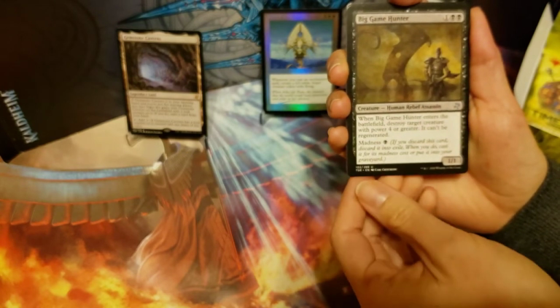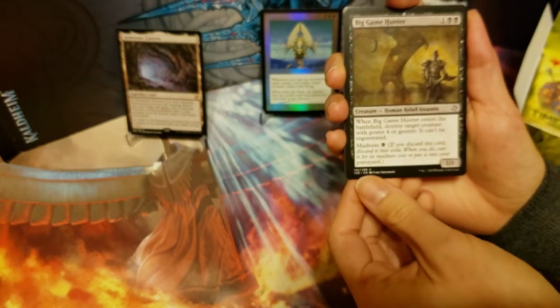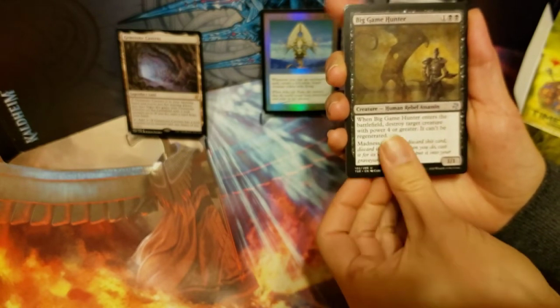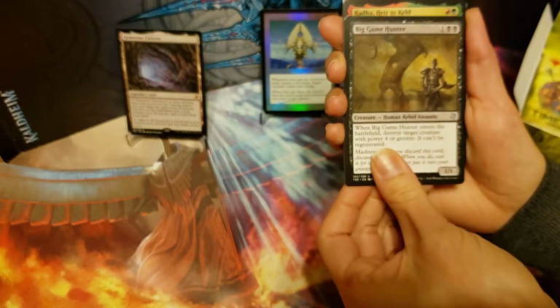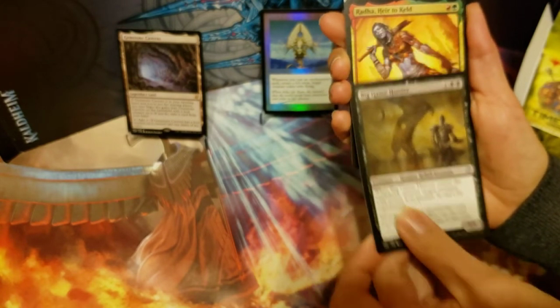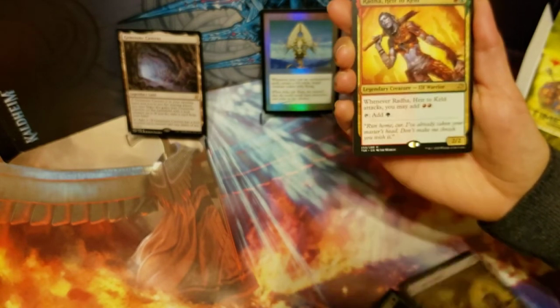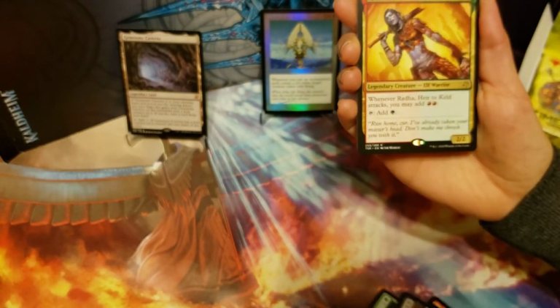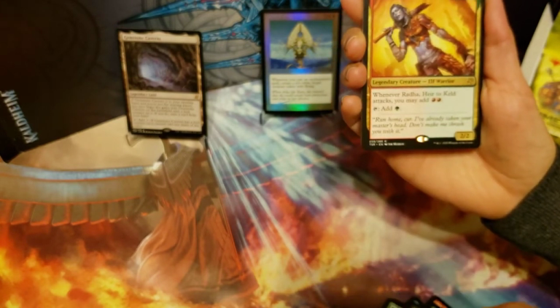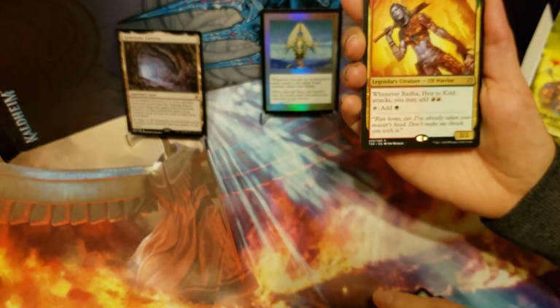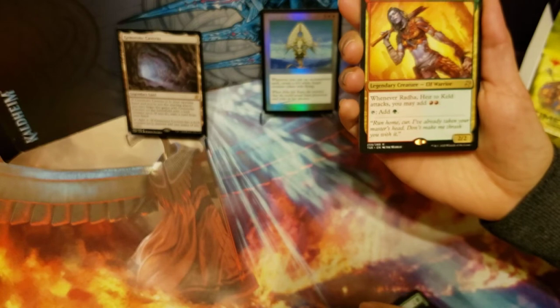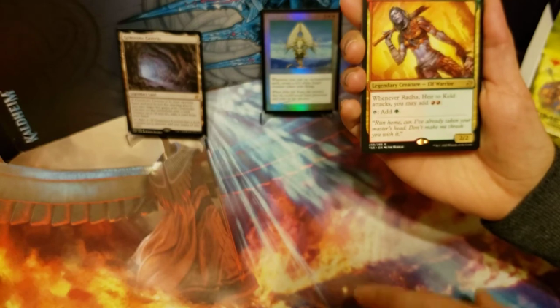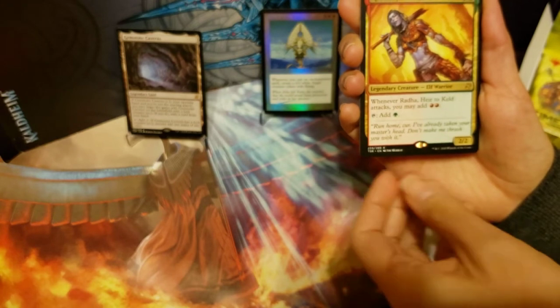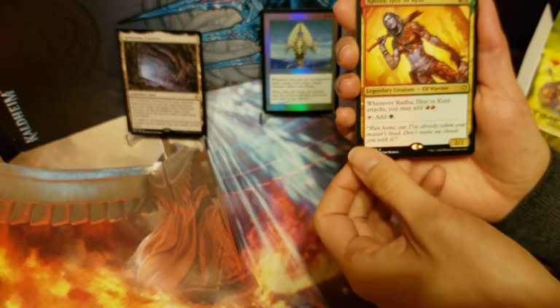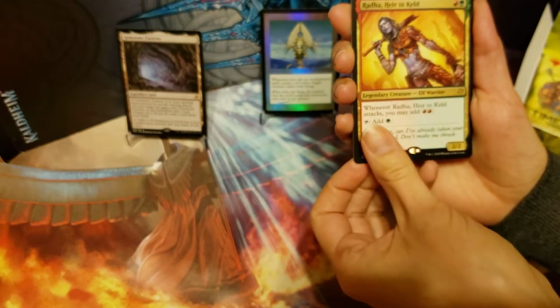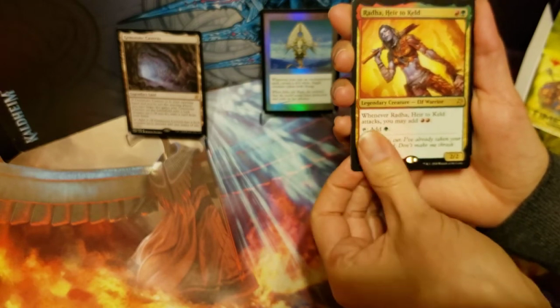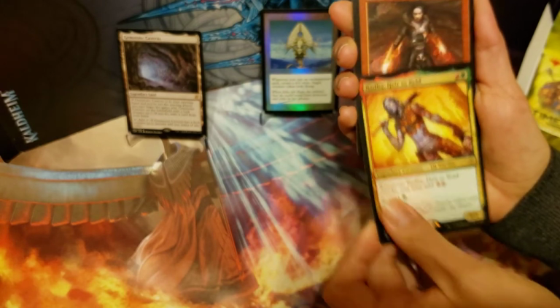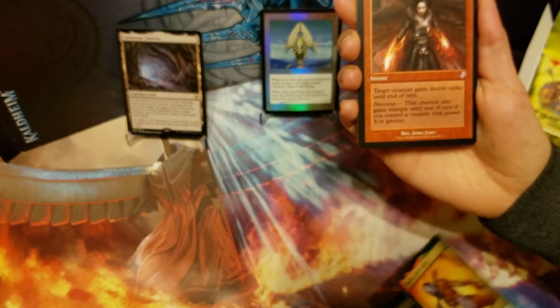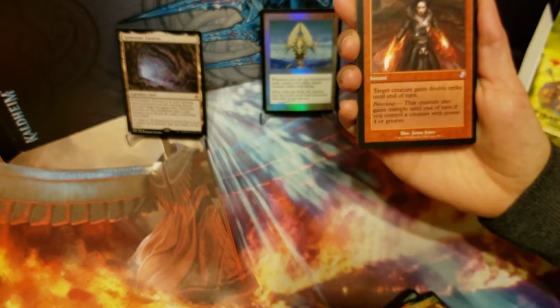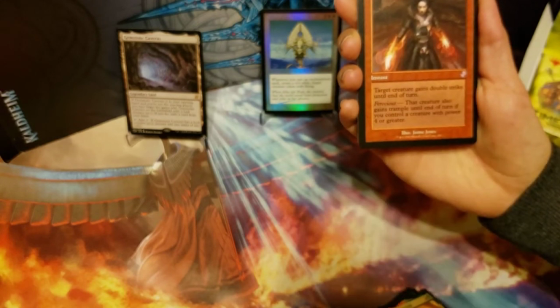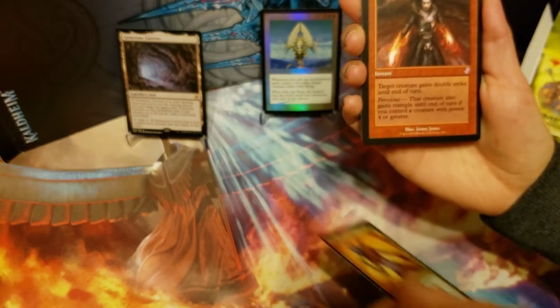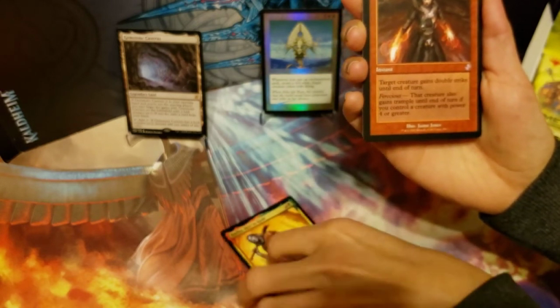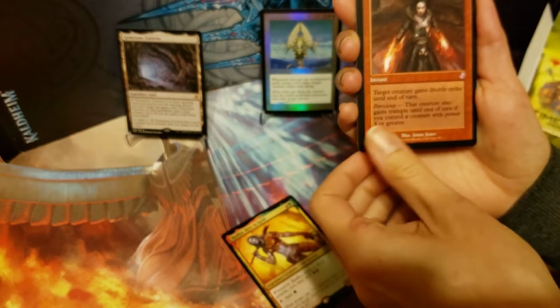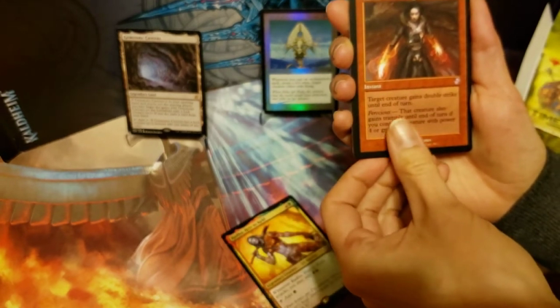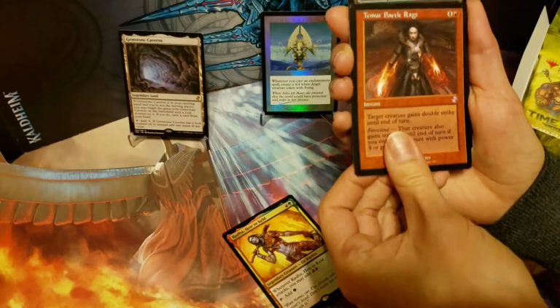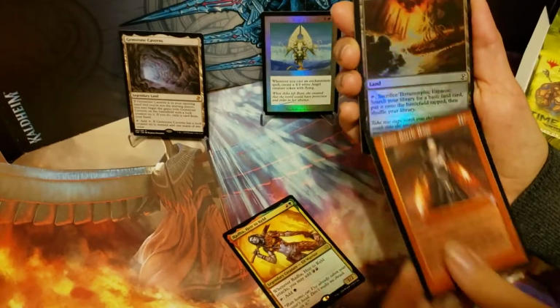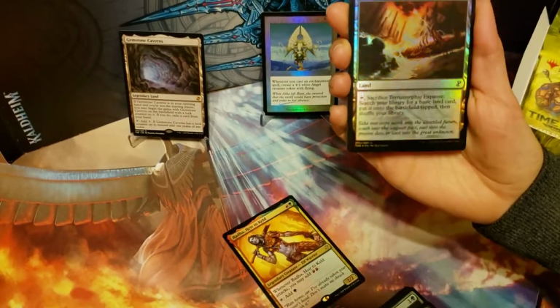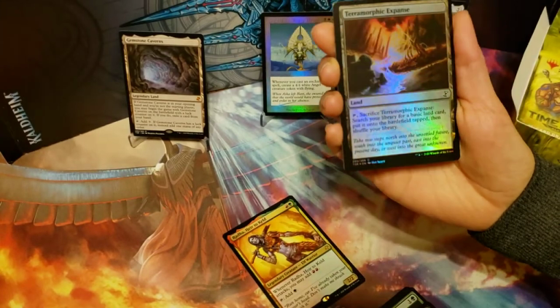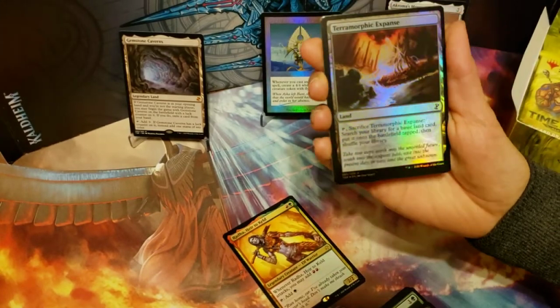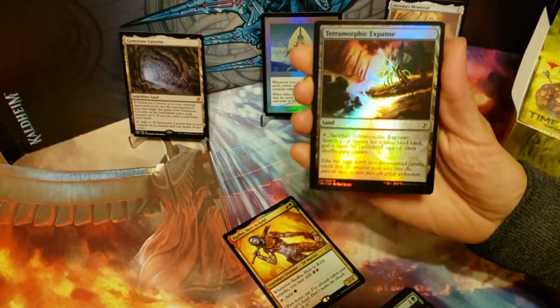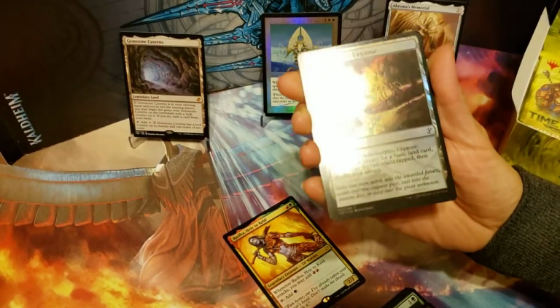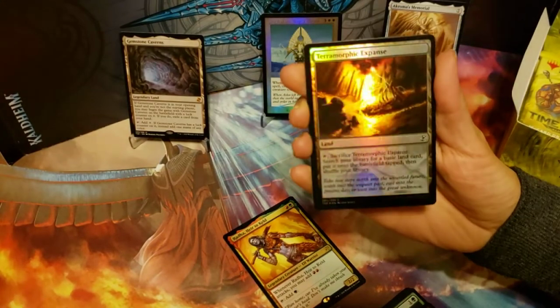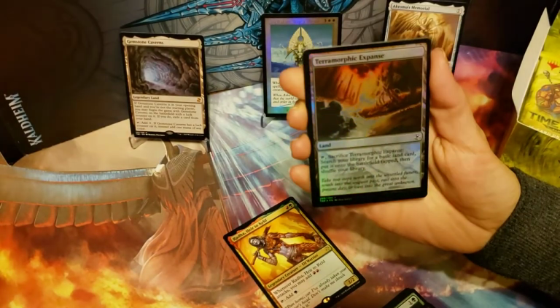Big Game Hunter and Radha, Heir to Keld, is our rare. Our time-shifted card is Temur Battle Rage, and we got a Foil Terramorphic Expanse.